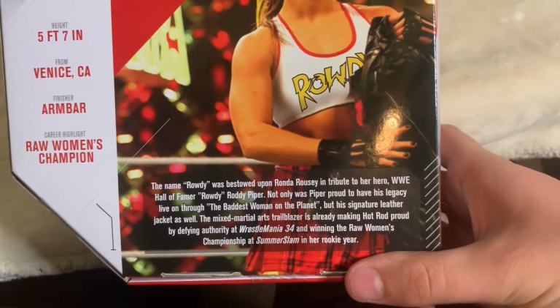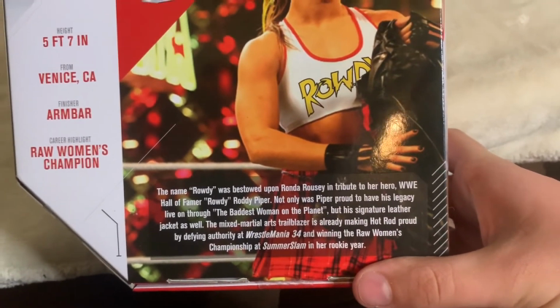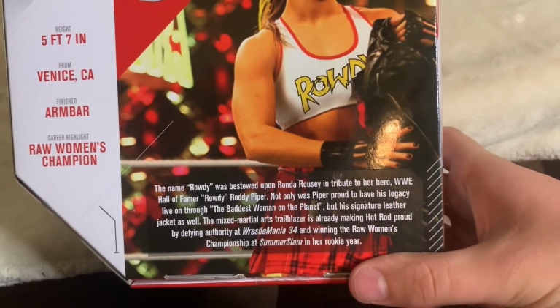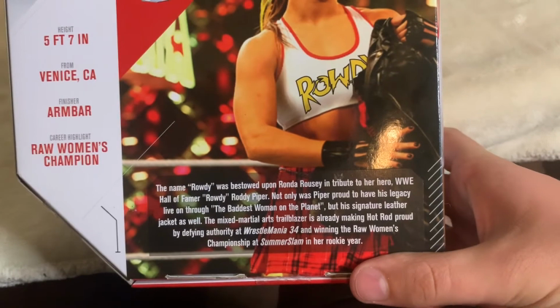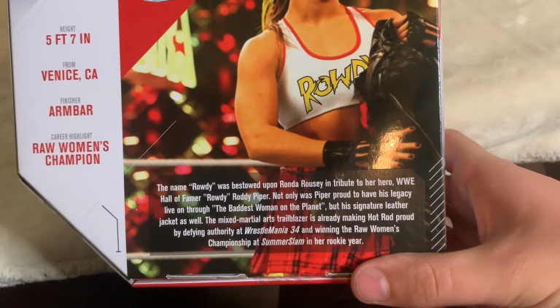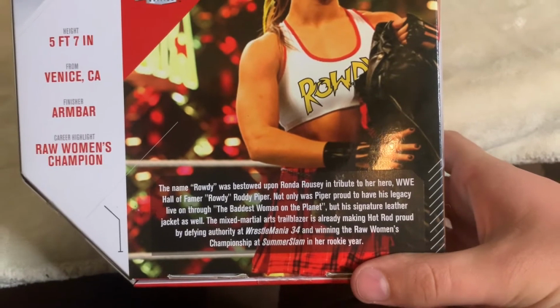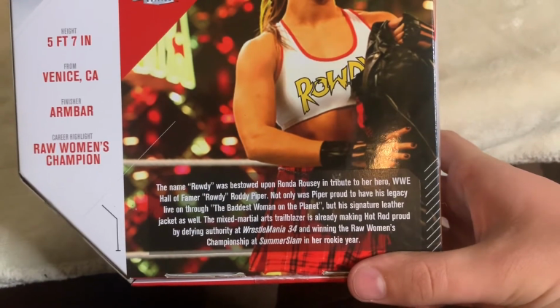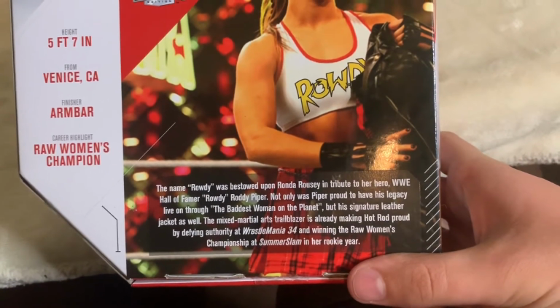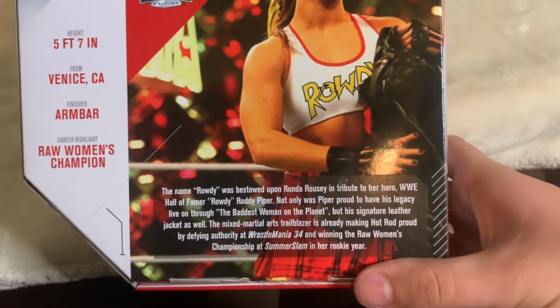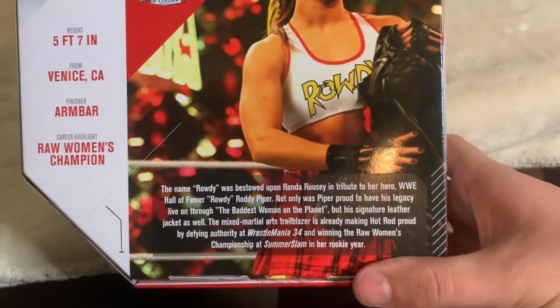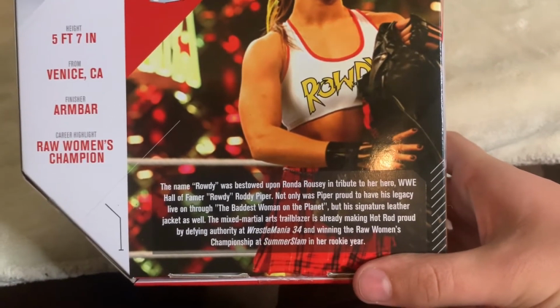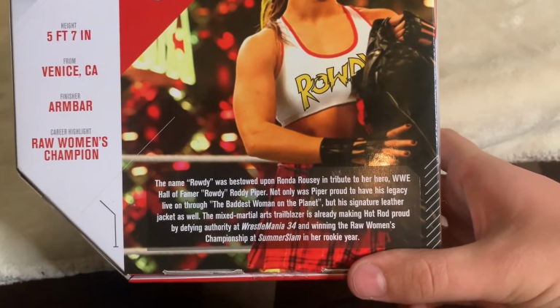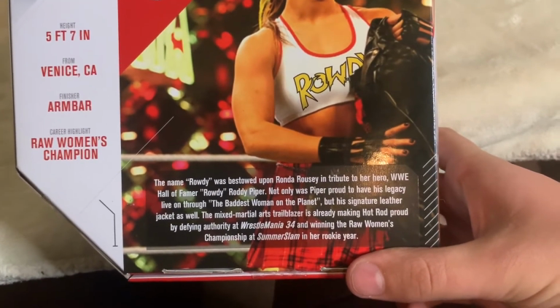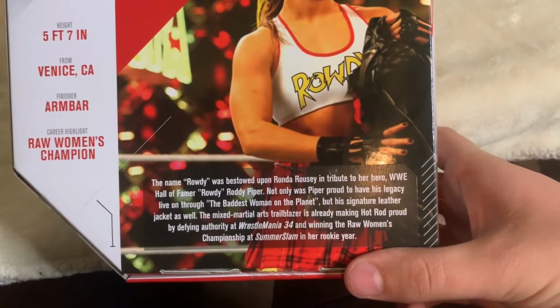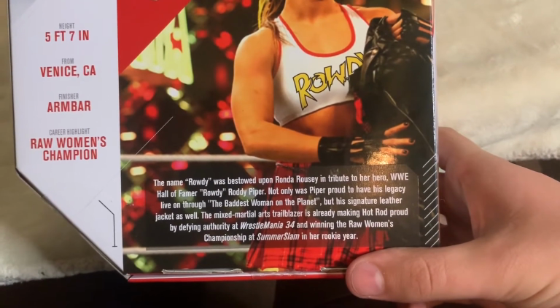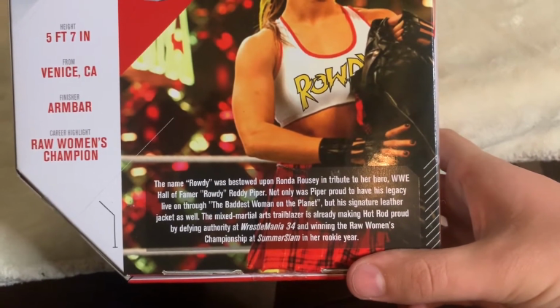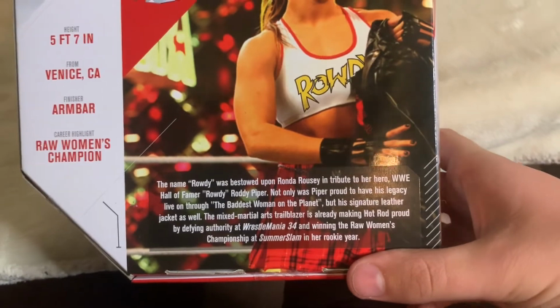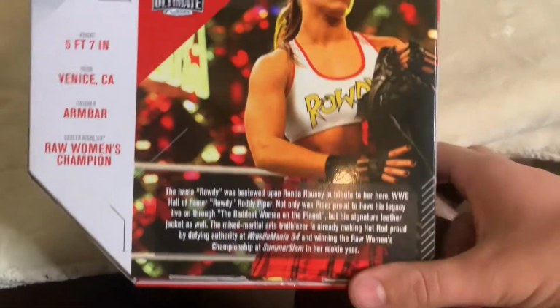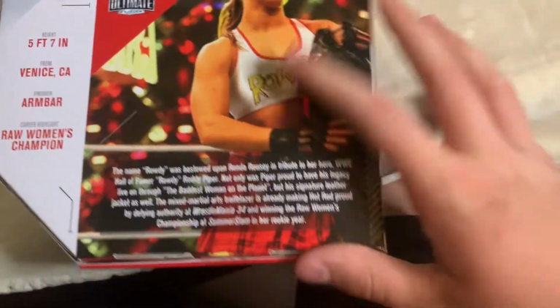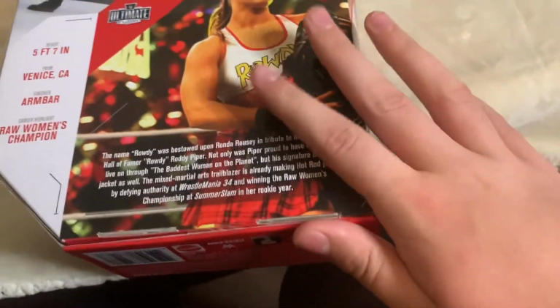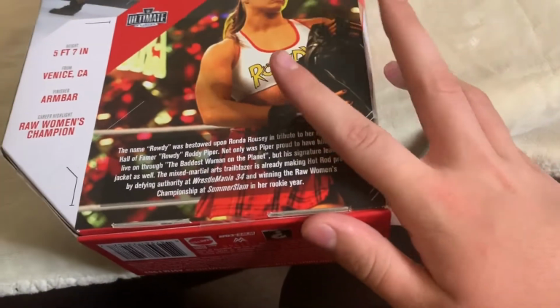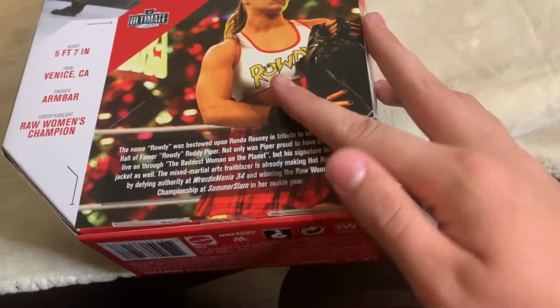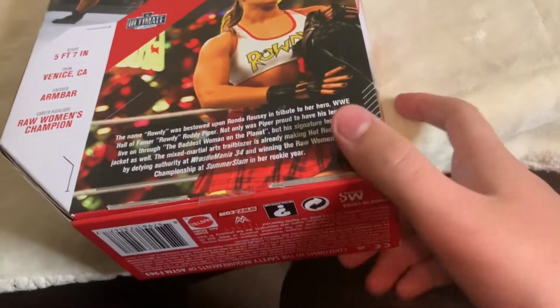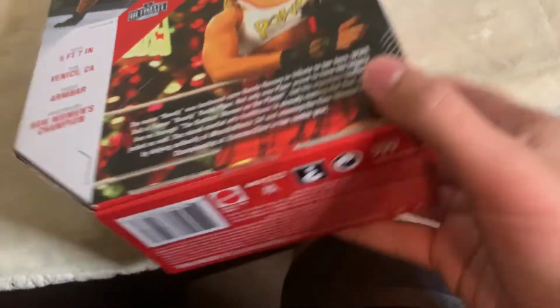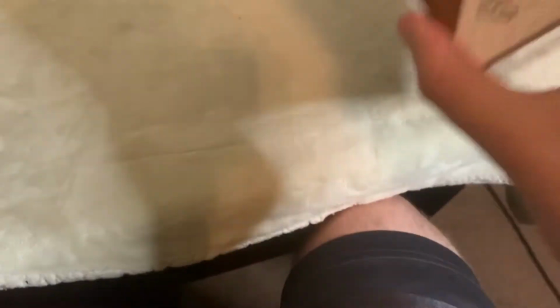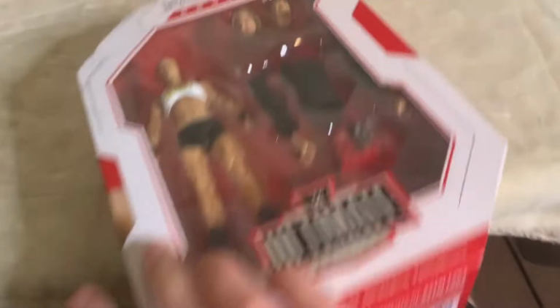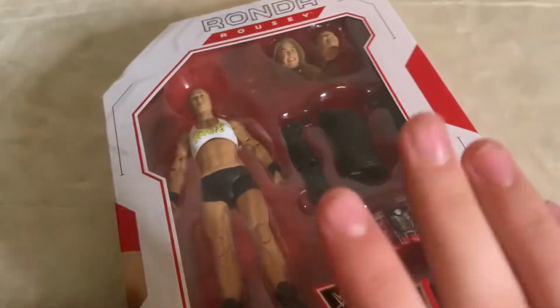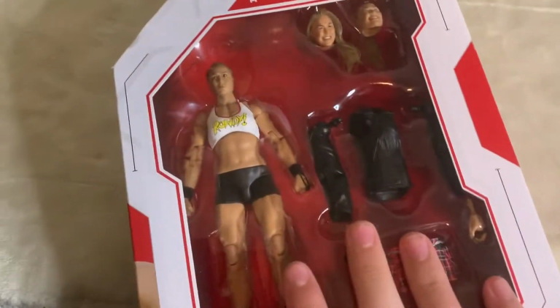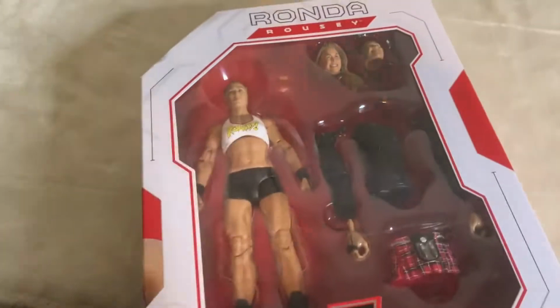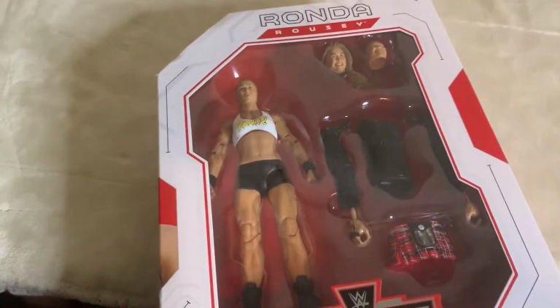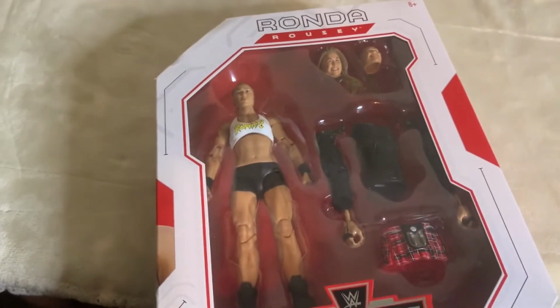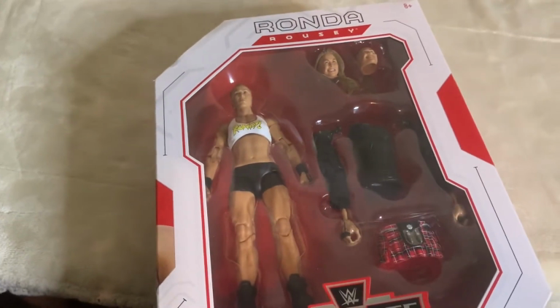Her finisher was the armbar and she was a Raw Women's Champion. I'm not going to read this right here, but if you'd like to read it, you can pause it. It talks about her winning the Raw Women's Championship at SummerSlam, her WrestleMania match, and why she does a tribute to Rowdy Roddy Piper. Anyway, let's get this out of the box.